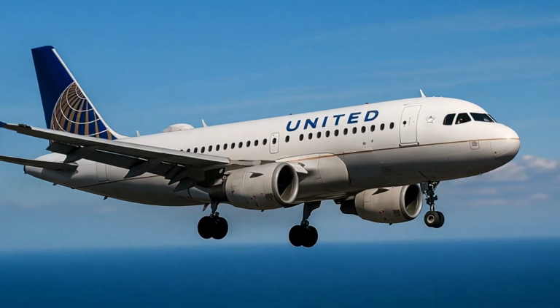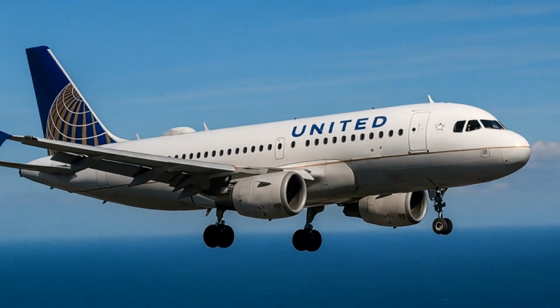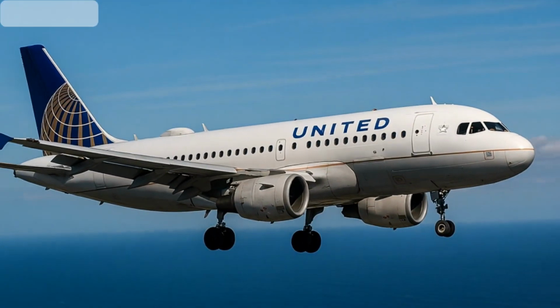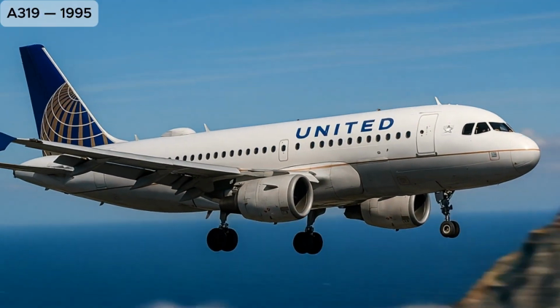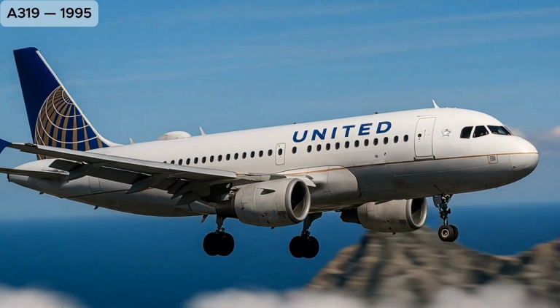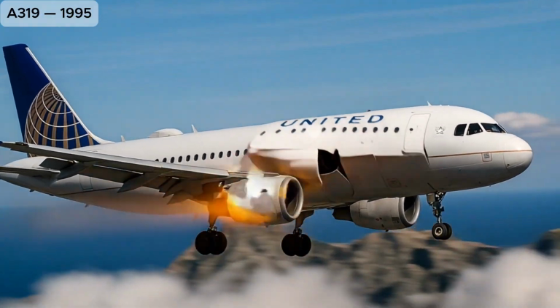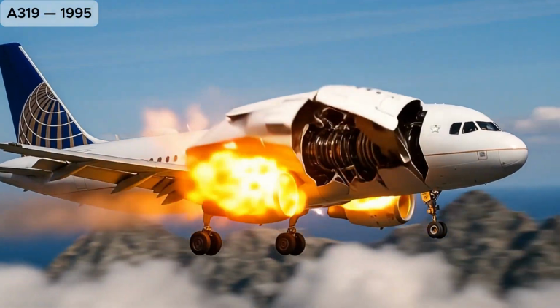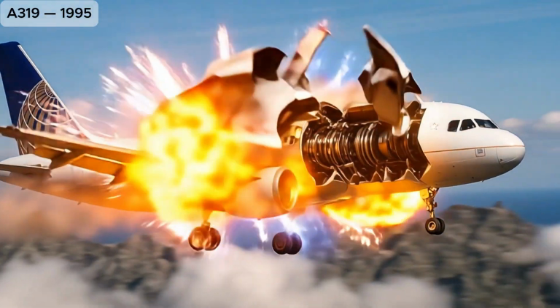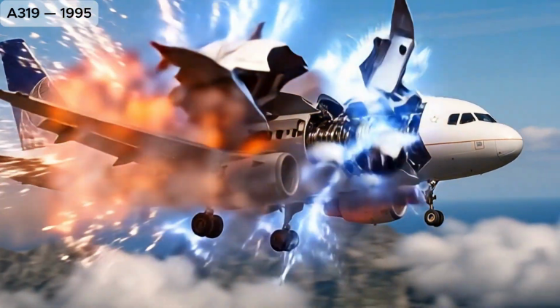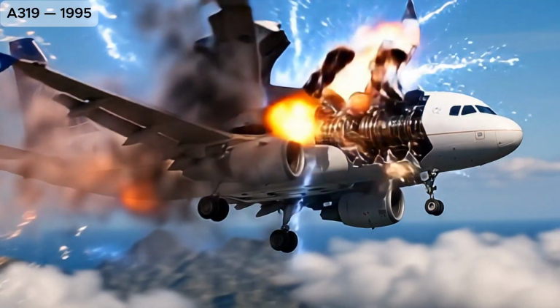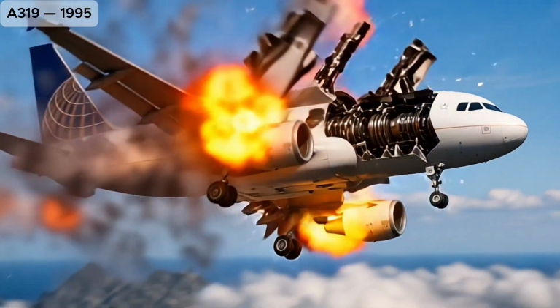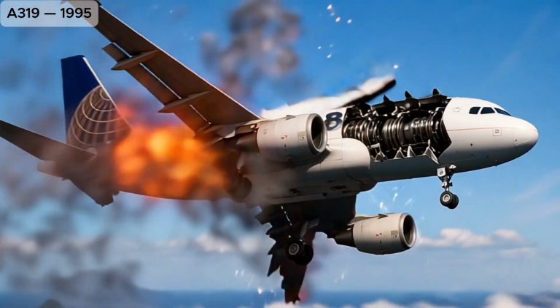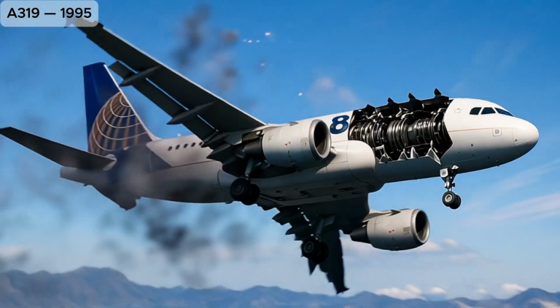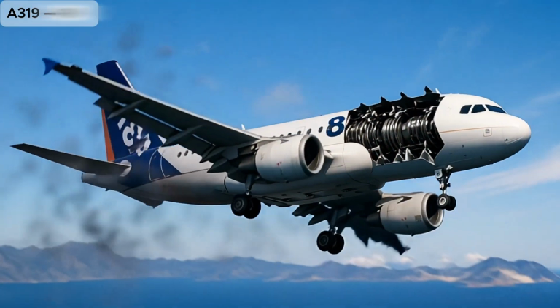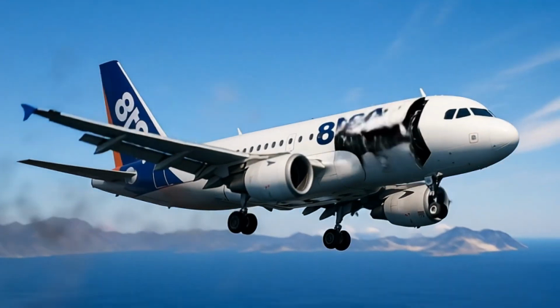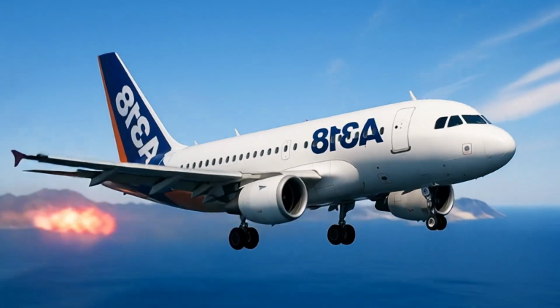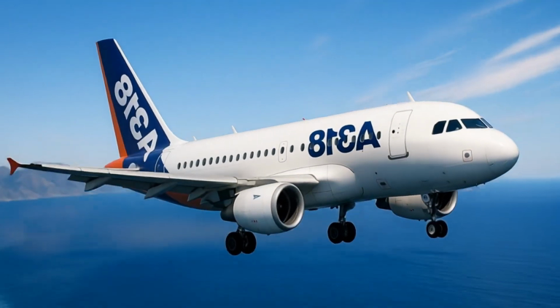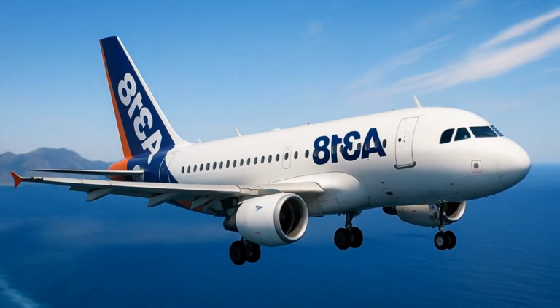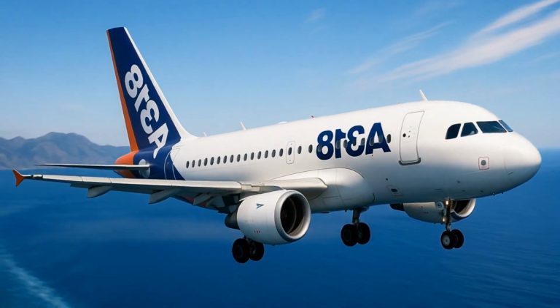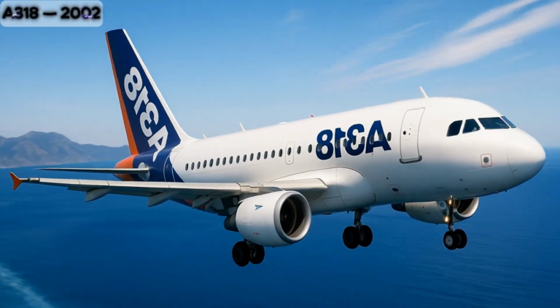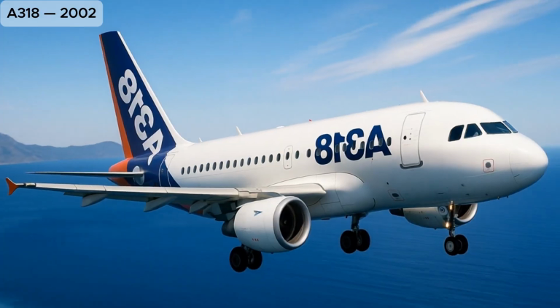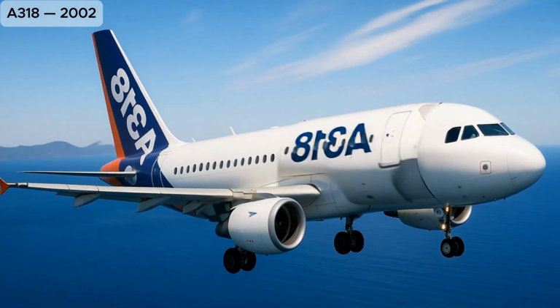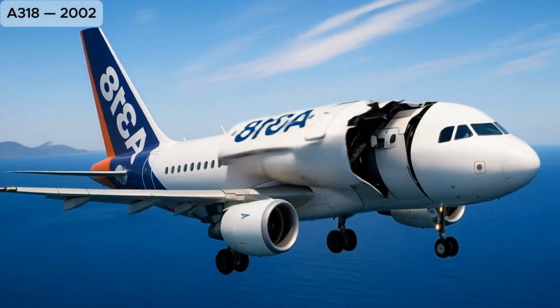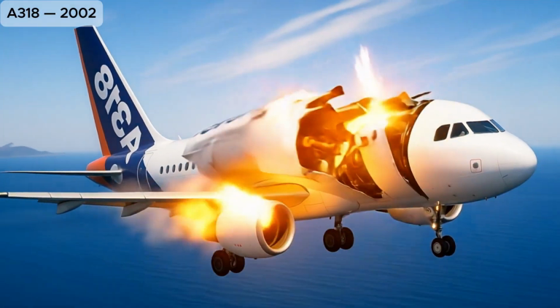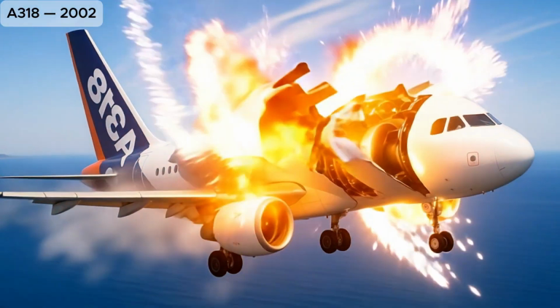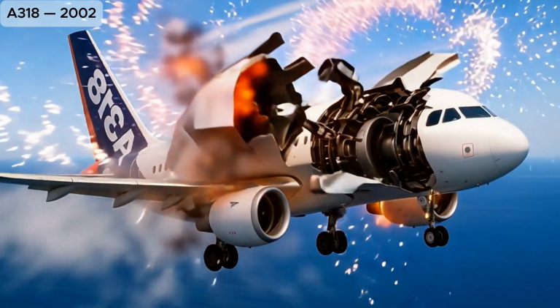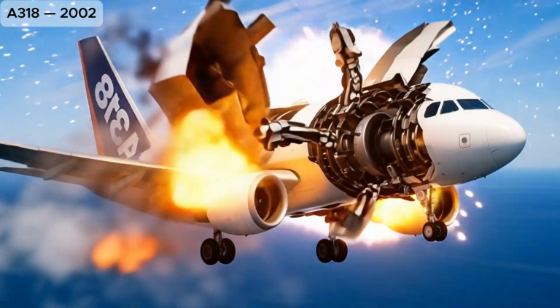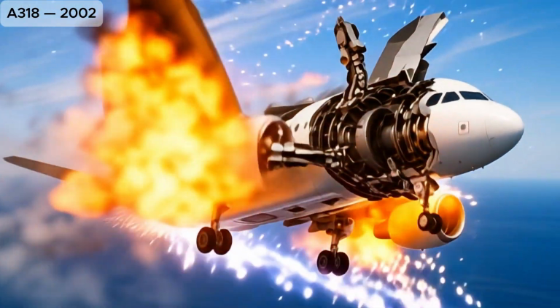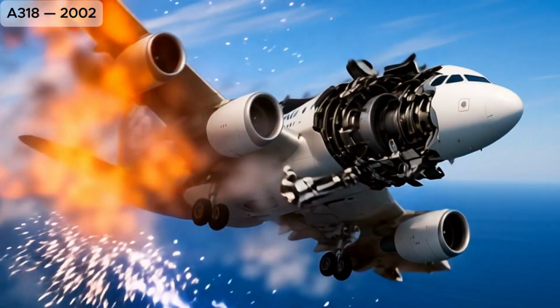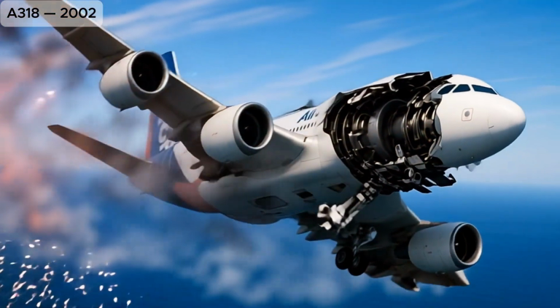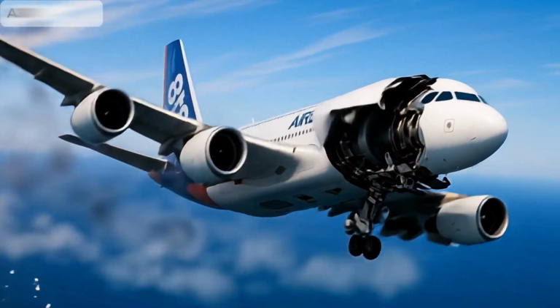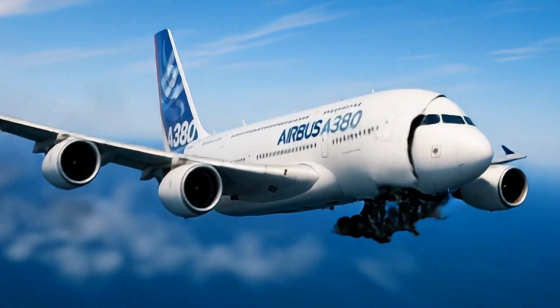A319, a shorter variant of the A320, designed for lower-demand routes with high efficiency. A318, the smallest member of the A320 family, optimized for challenging airports and shorter runways.